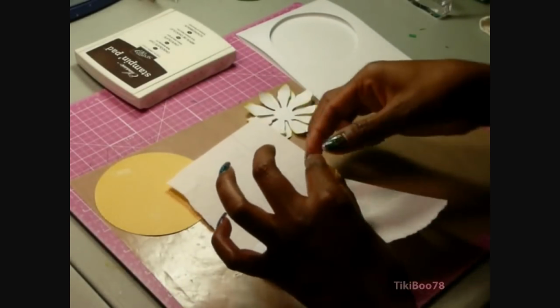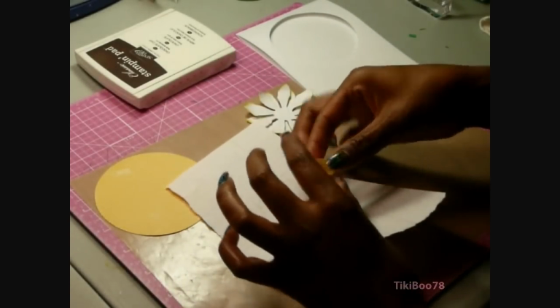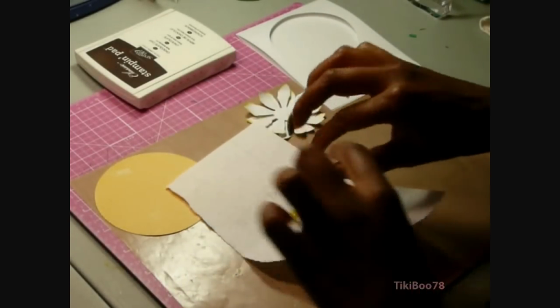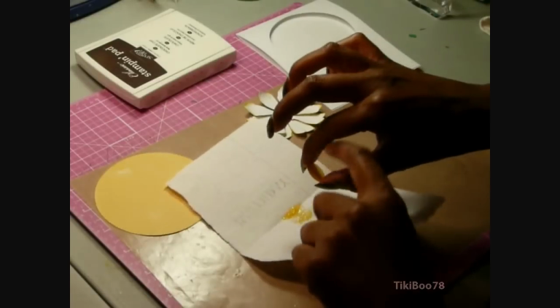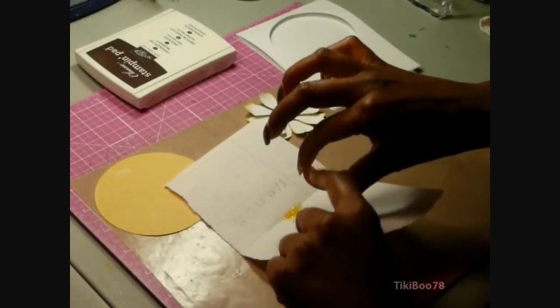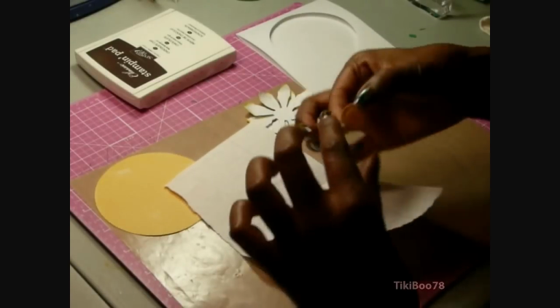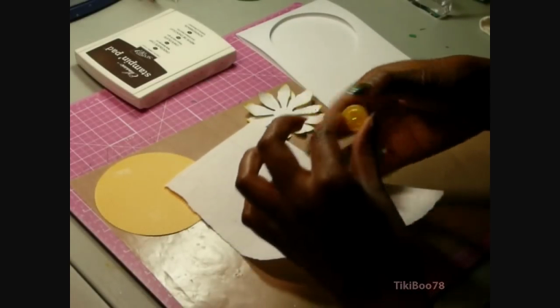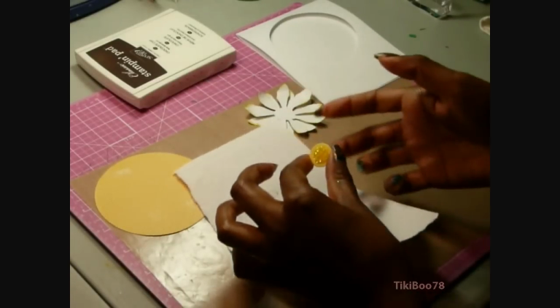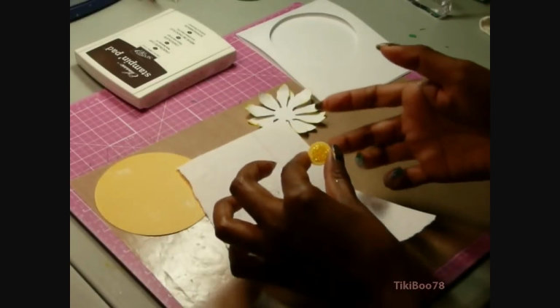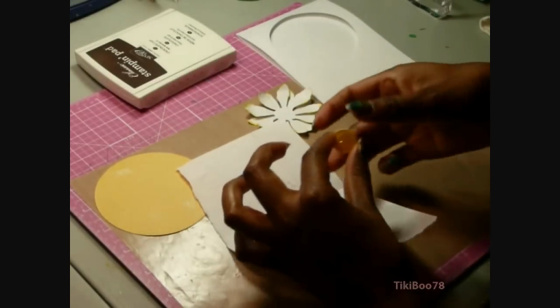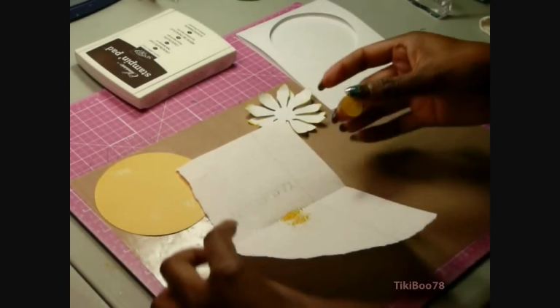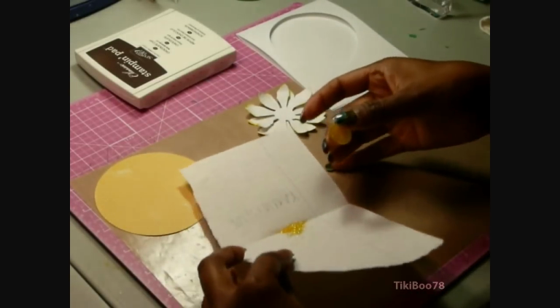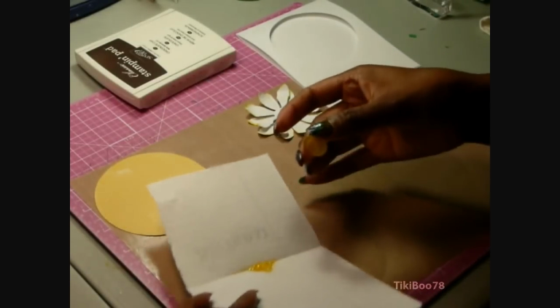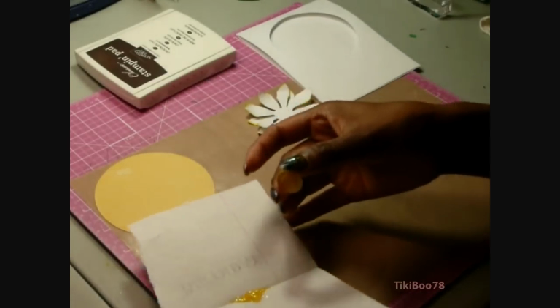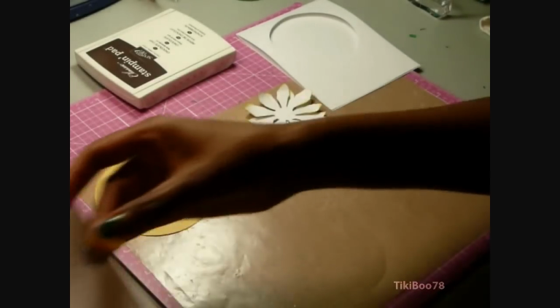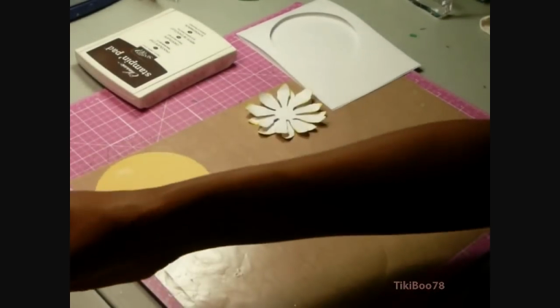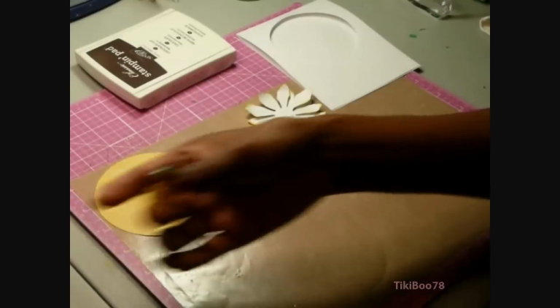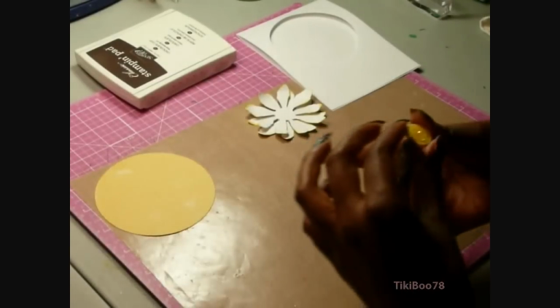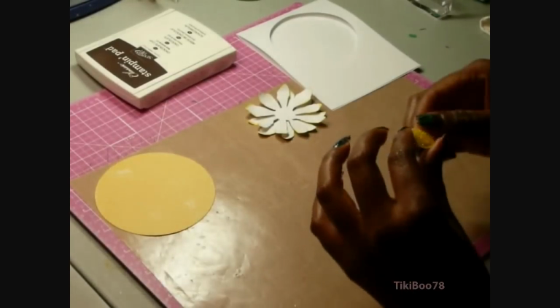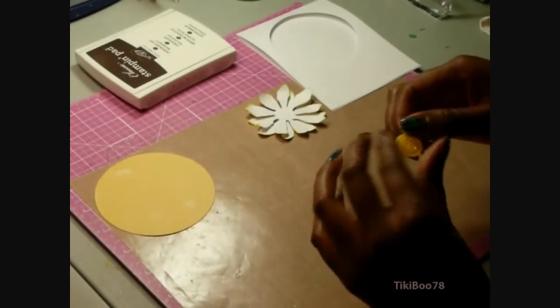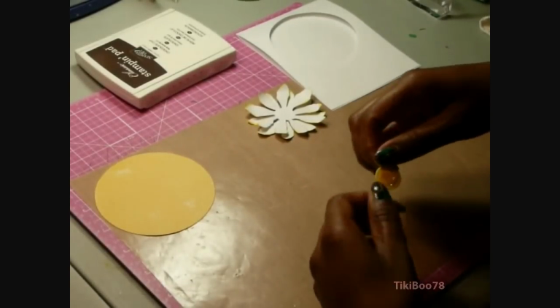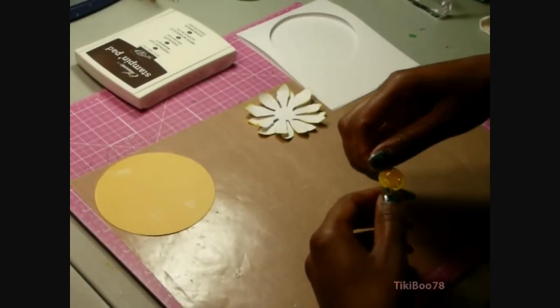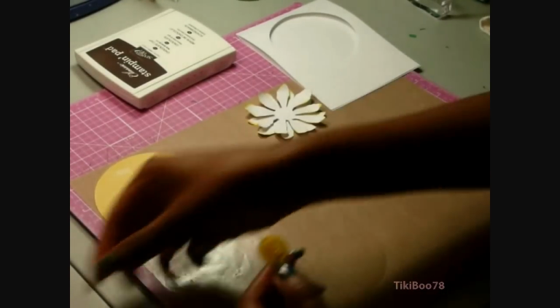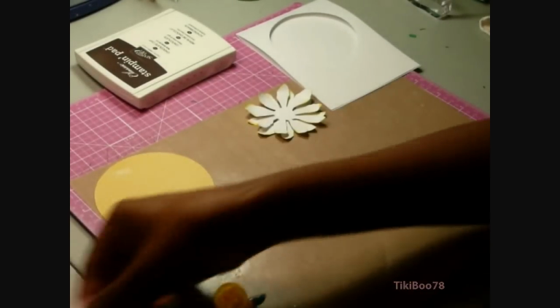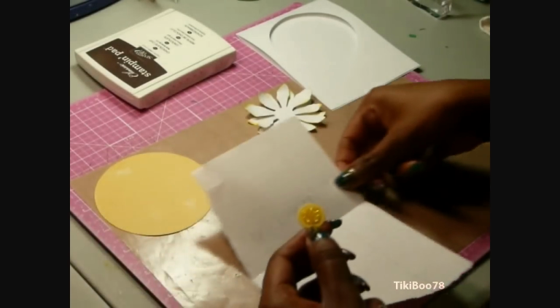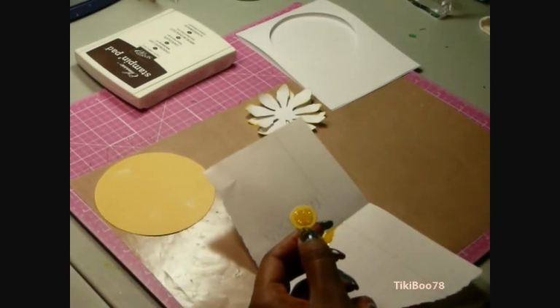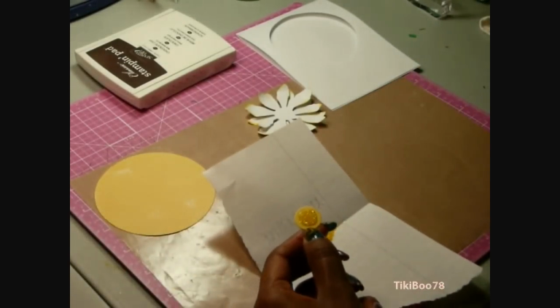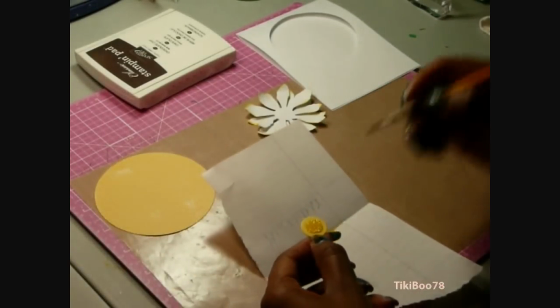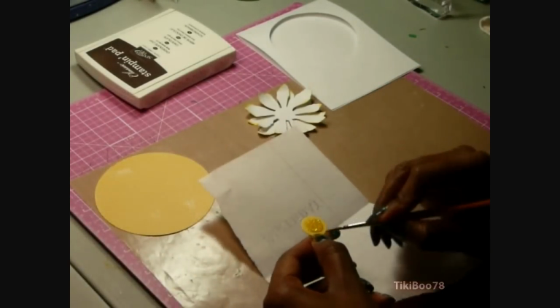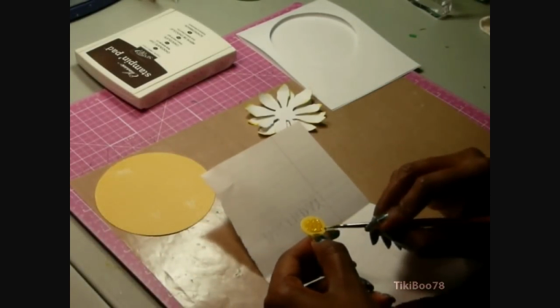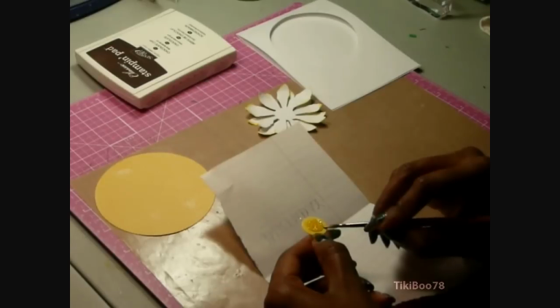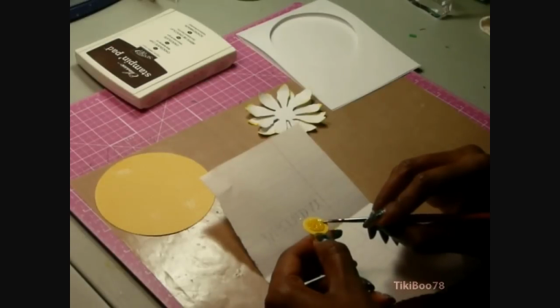Just tapping off the excess glitter. And any stubborn glitter around the outer portion of the circle, I just use a small paintbrush and wipe it away.